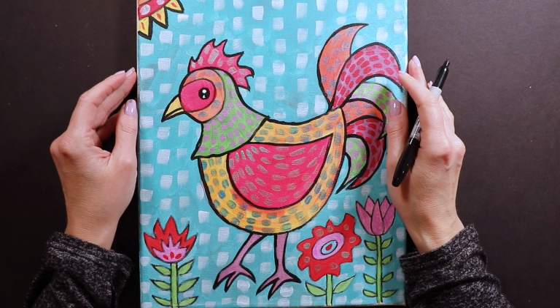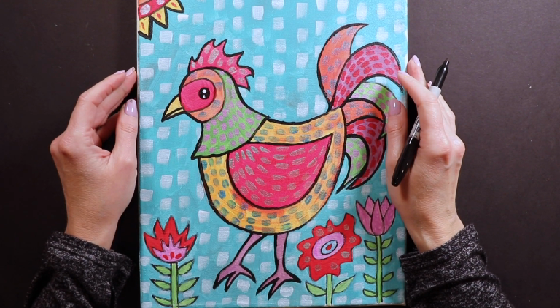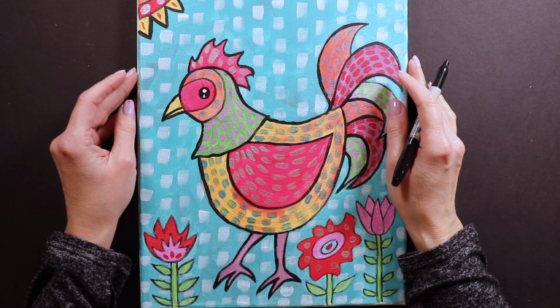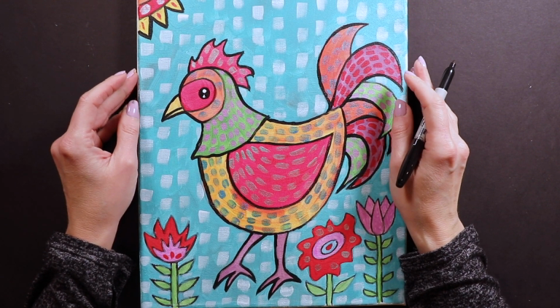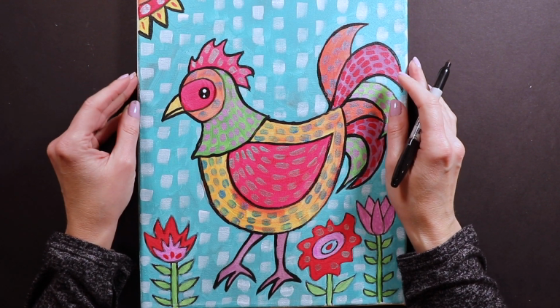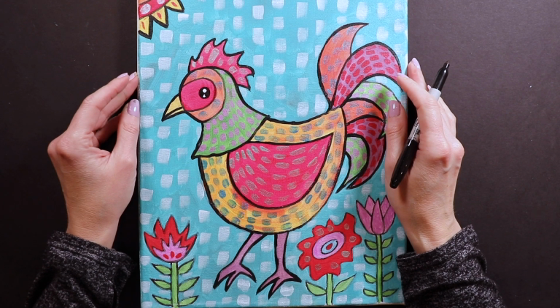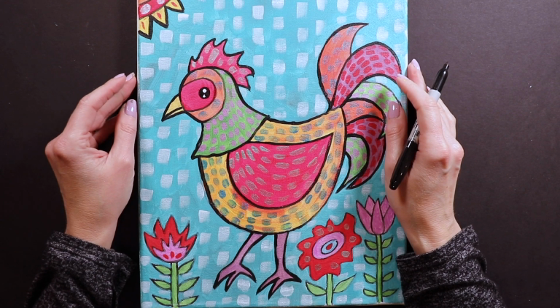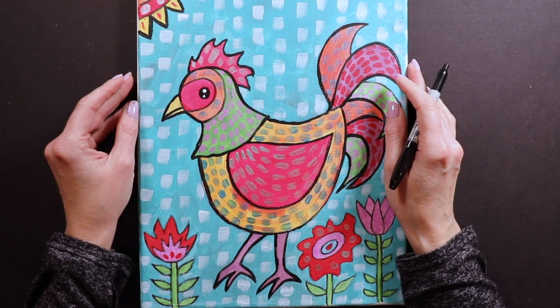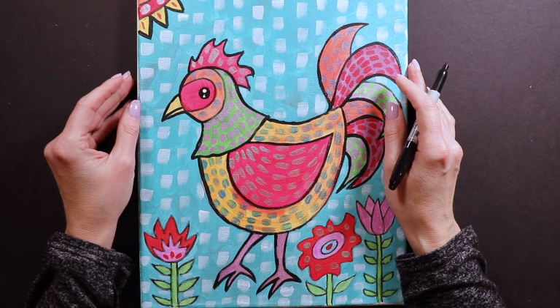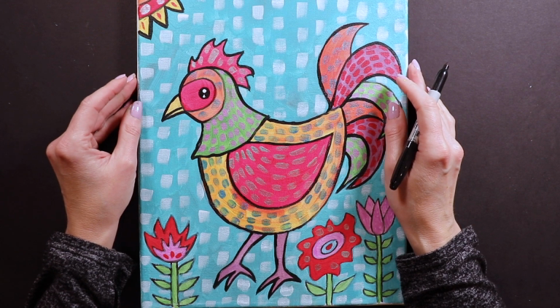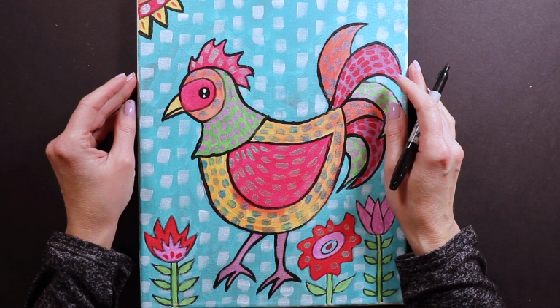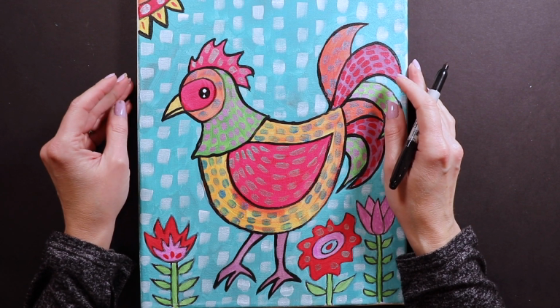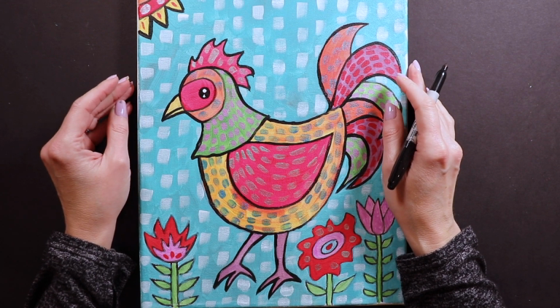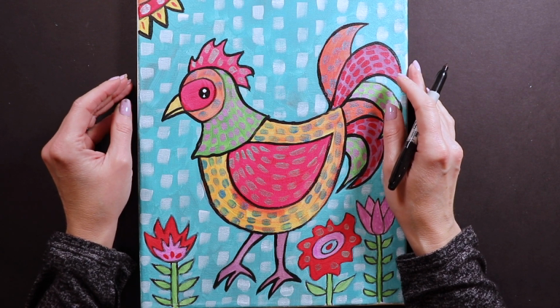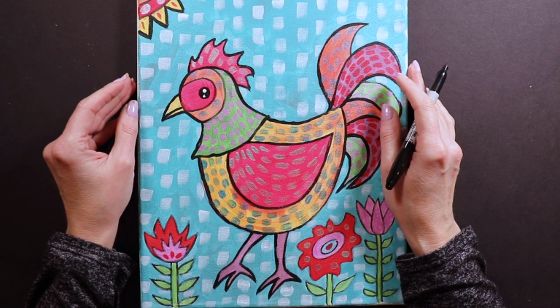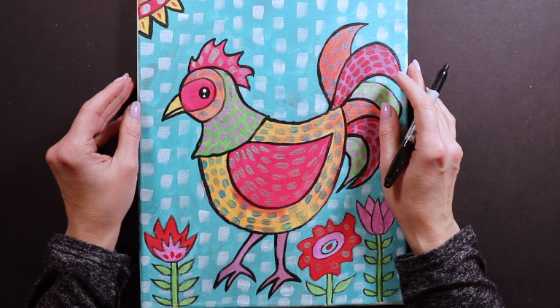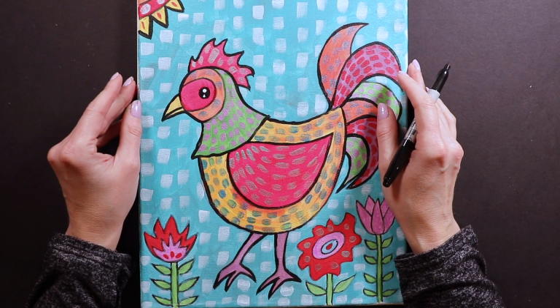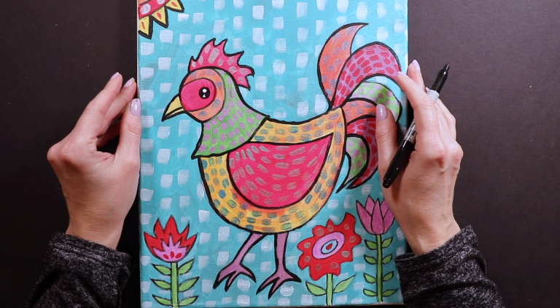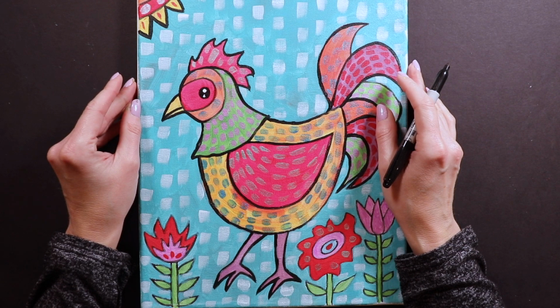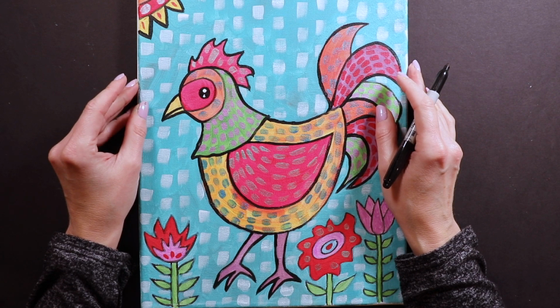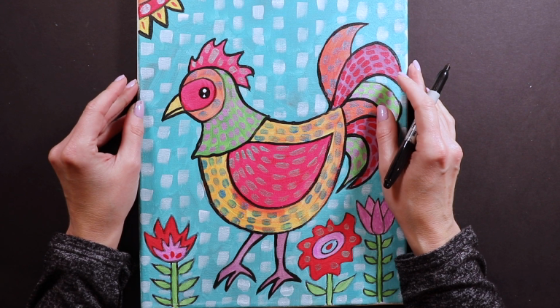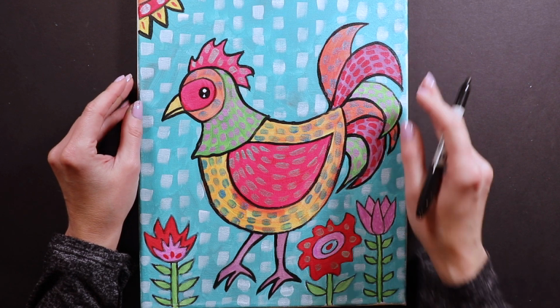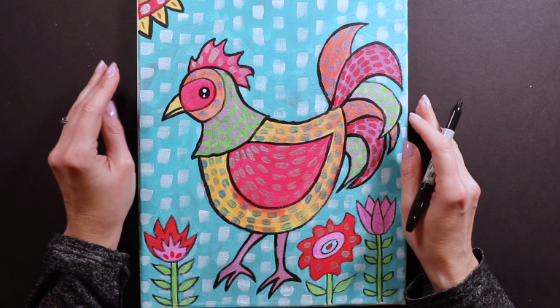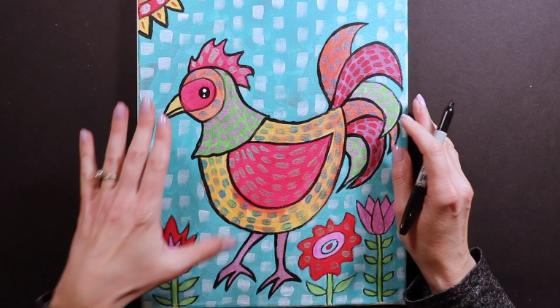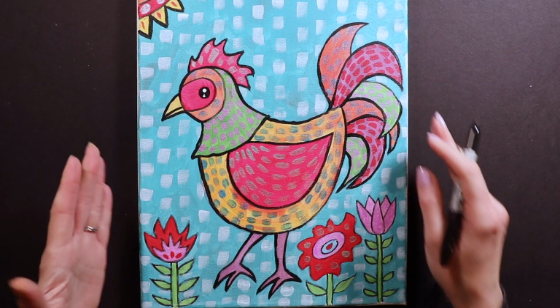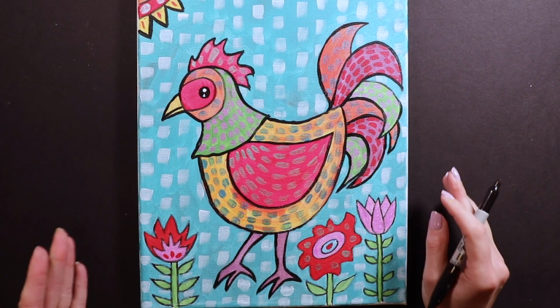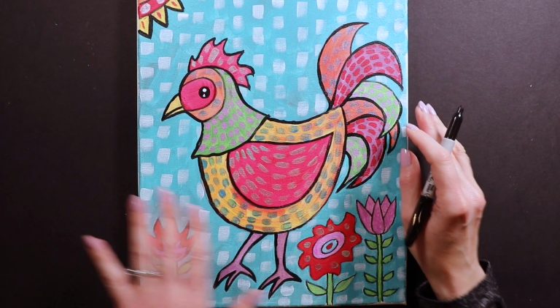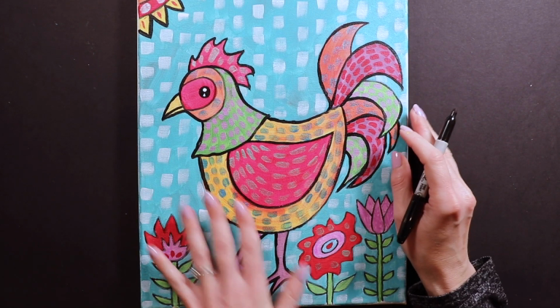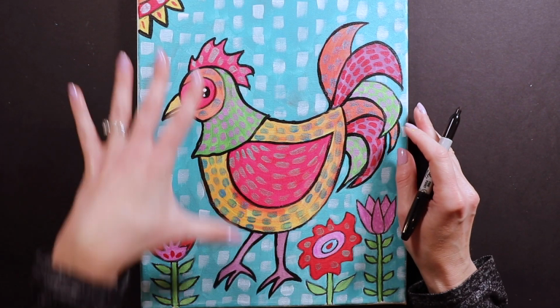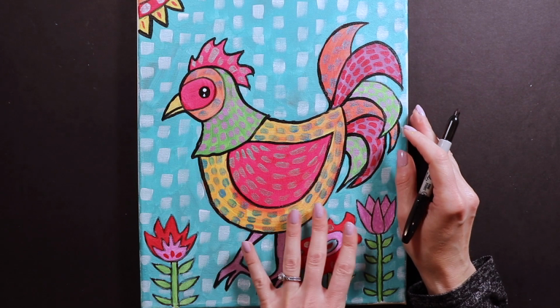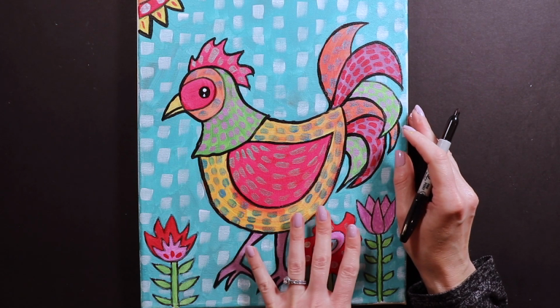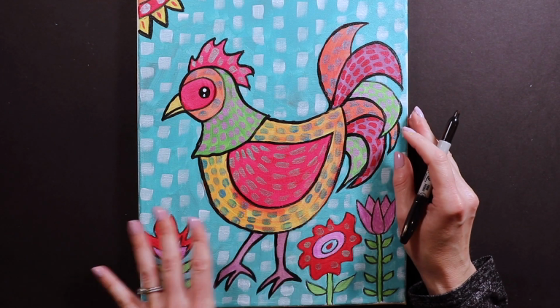Today I am doing a chicken, which is one of my favorite animals. And I haven't done a chicken in my schools this year. This is actually one of my favorite paintings because this is a folk art style chicken.